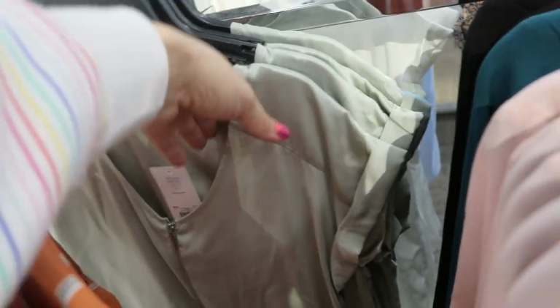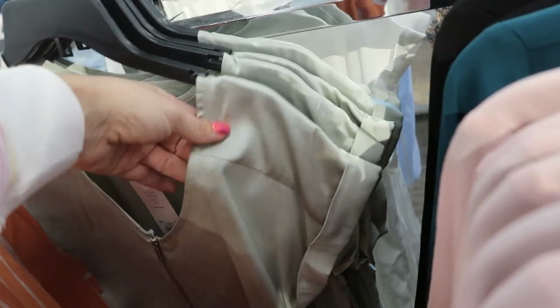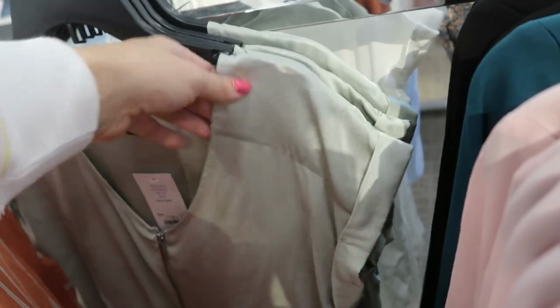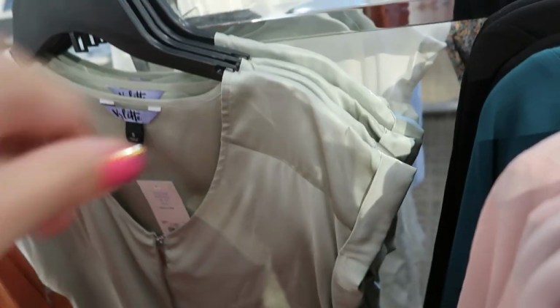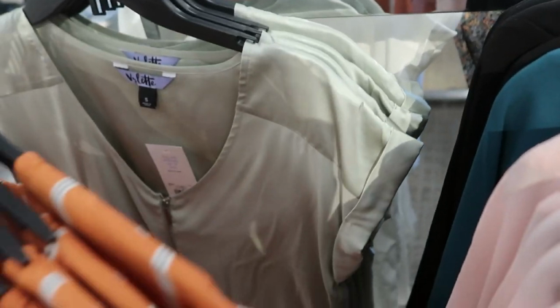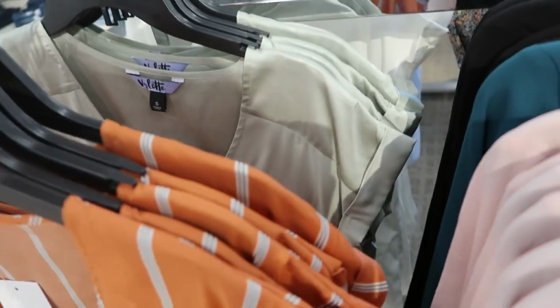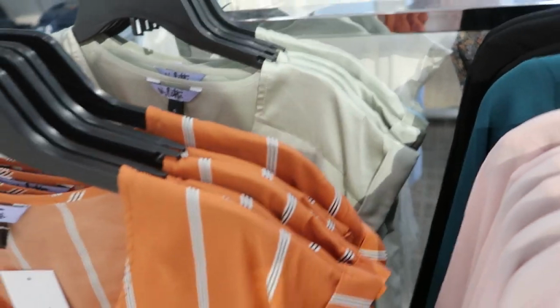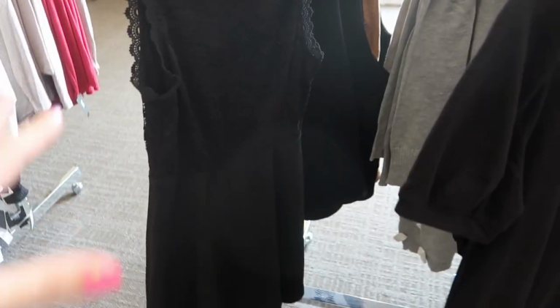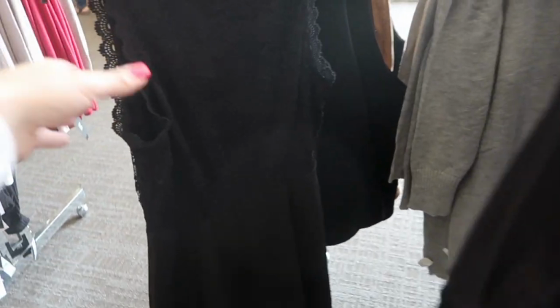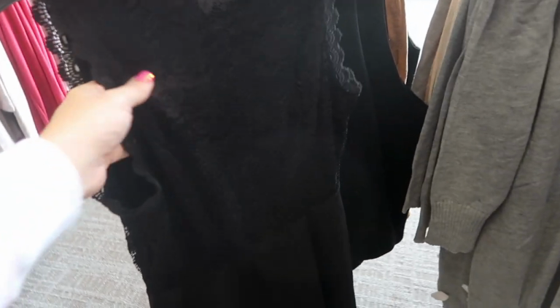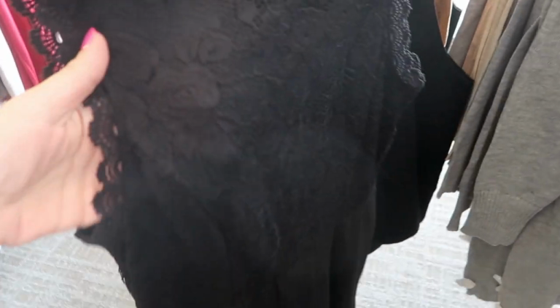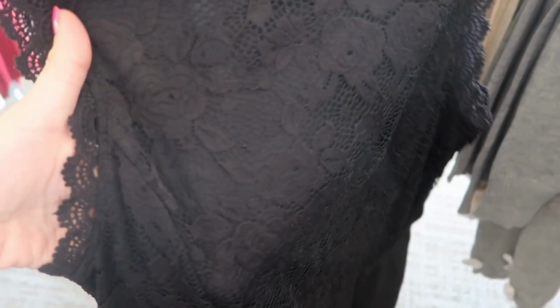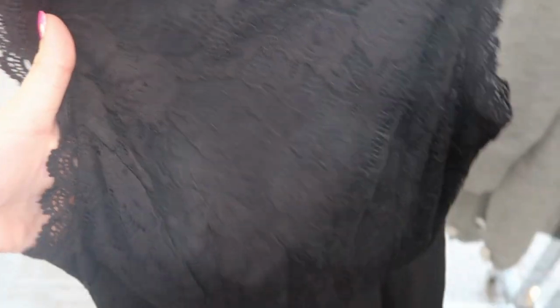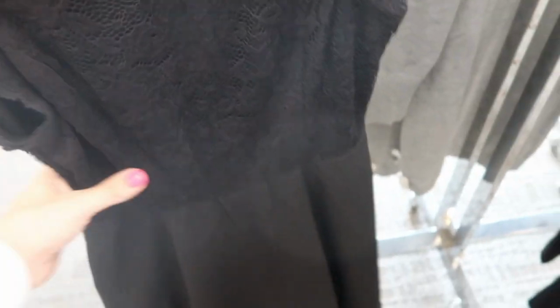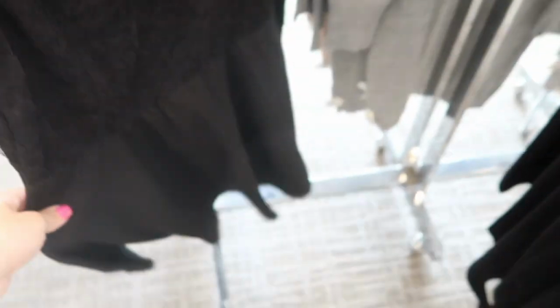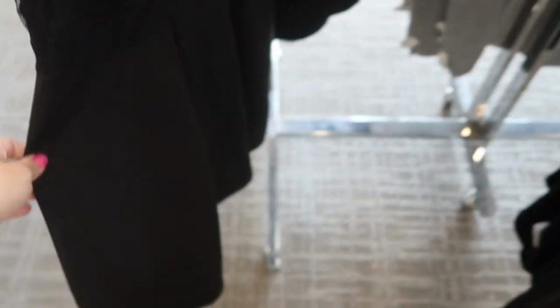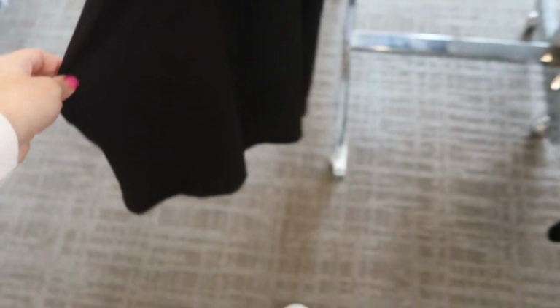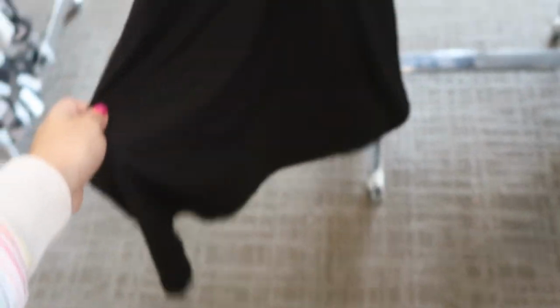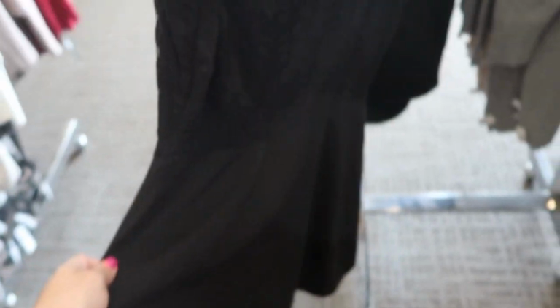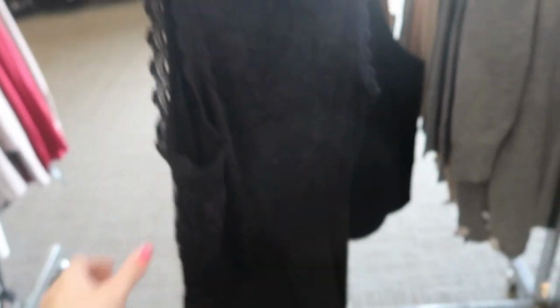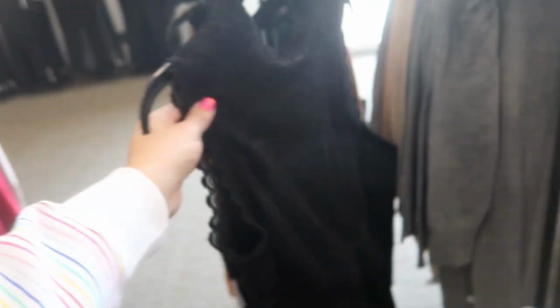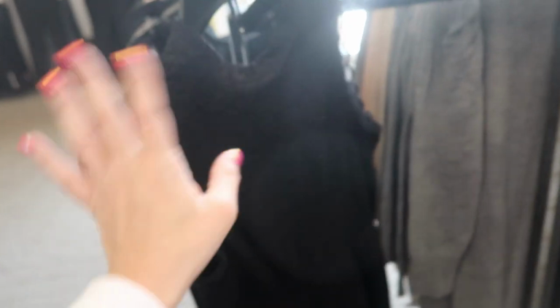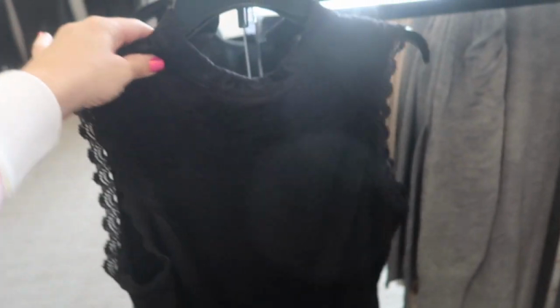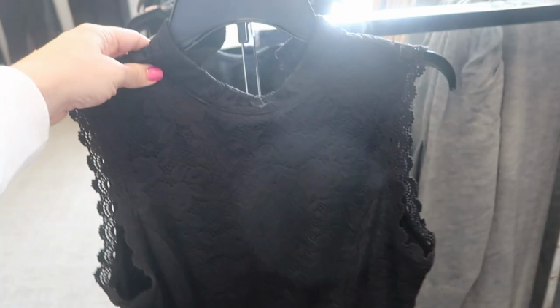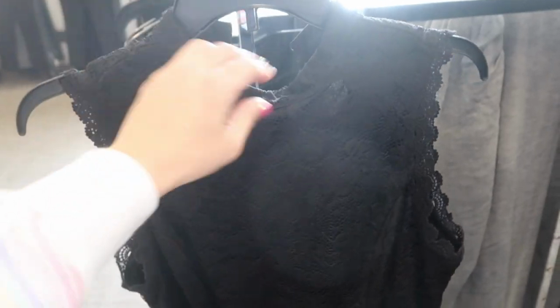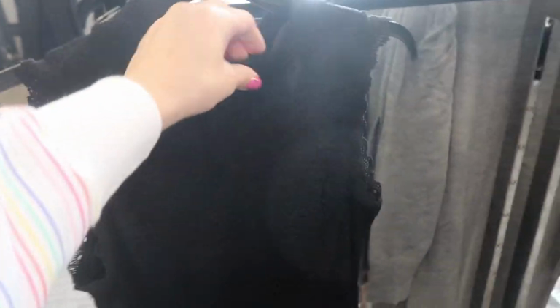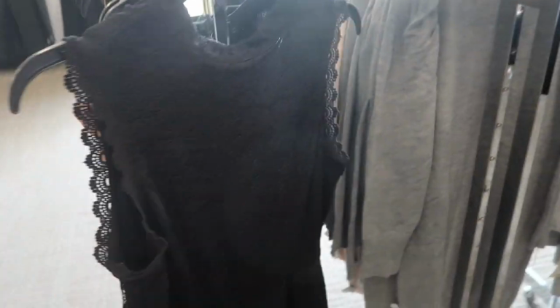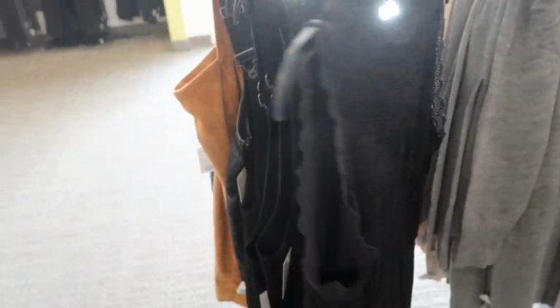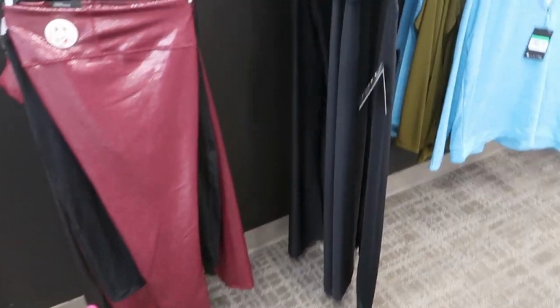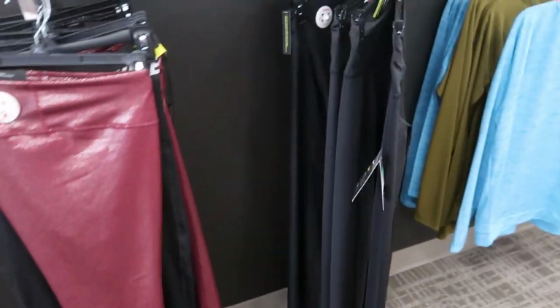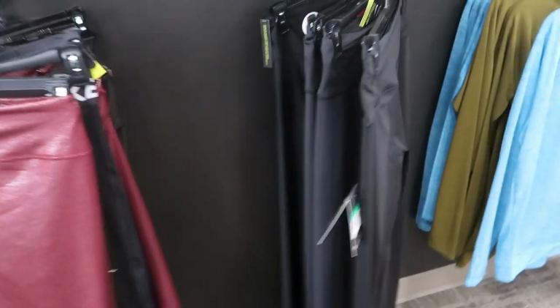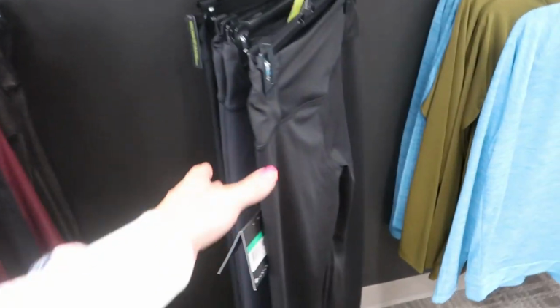In the zipper top they also have it in orange and a satin mint green. There's also a pretty lace black dress from Lily Rose — just easy. If you need a little black dress, this one's really cute.